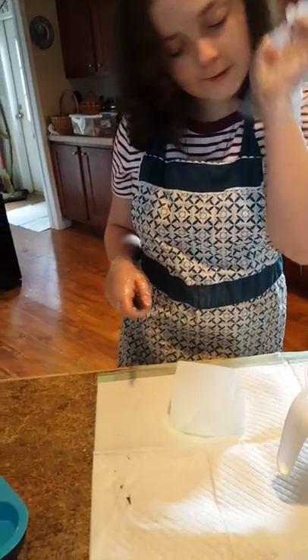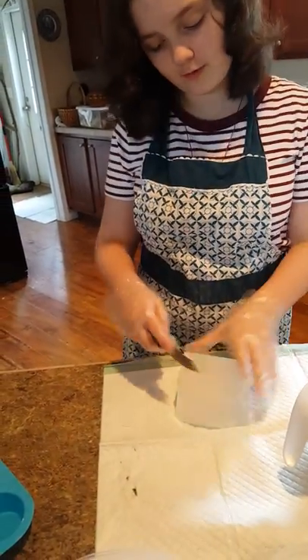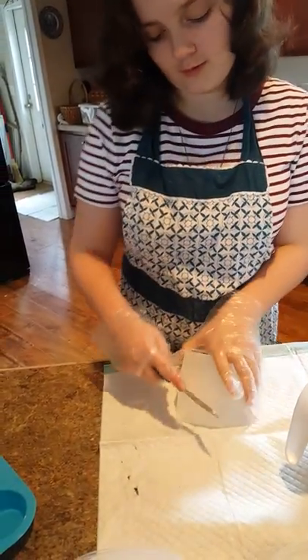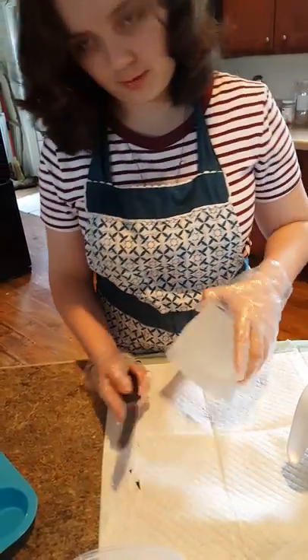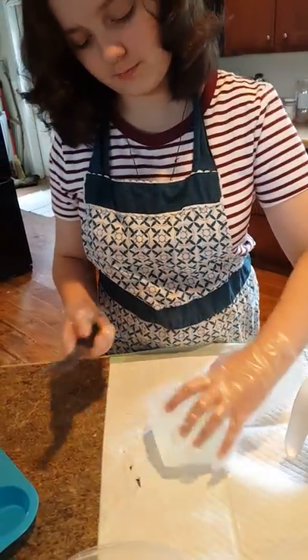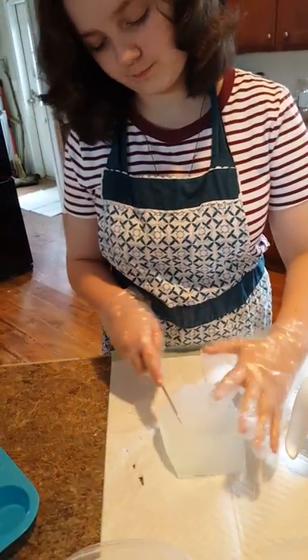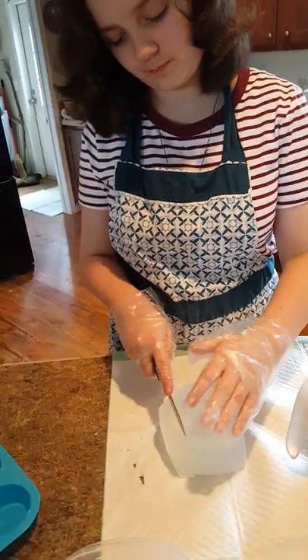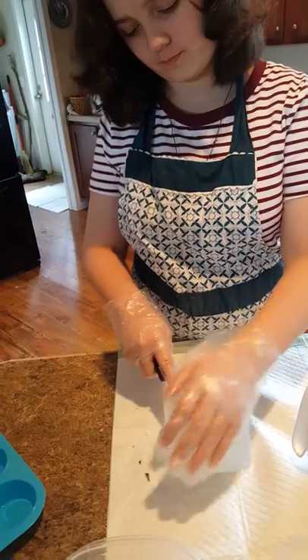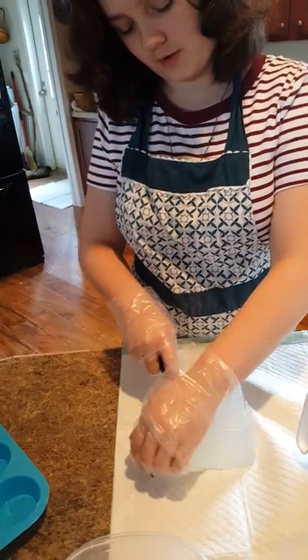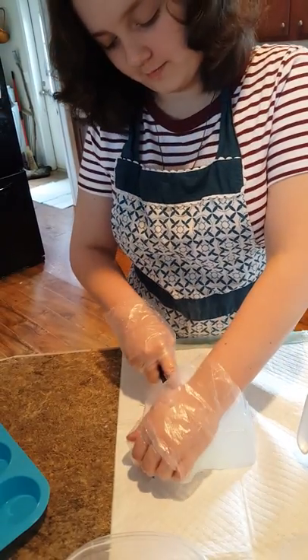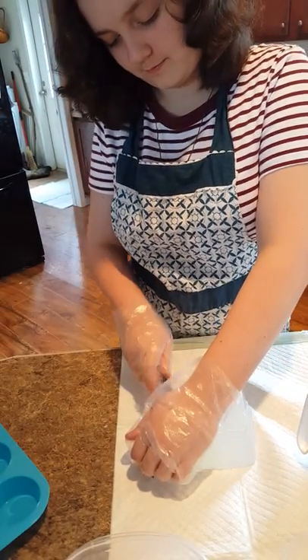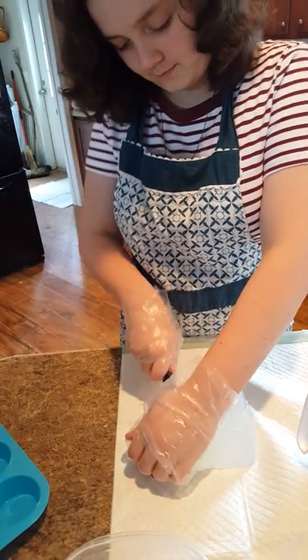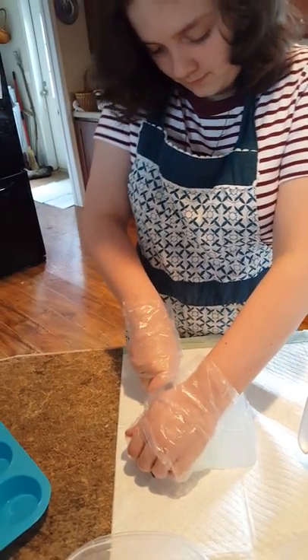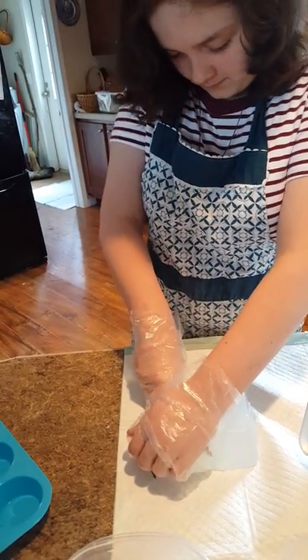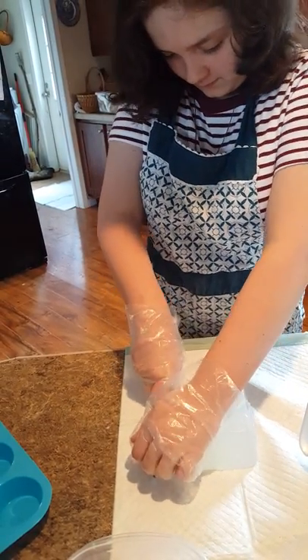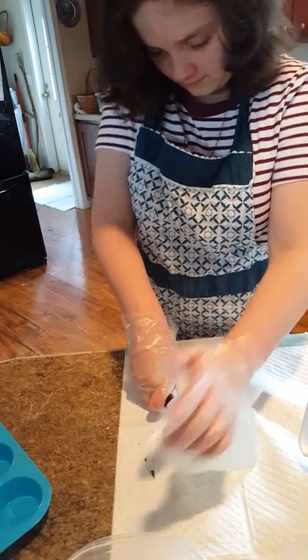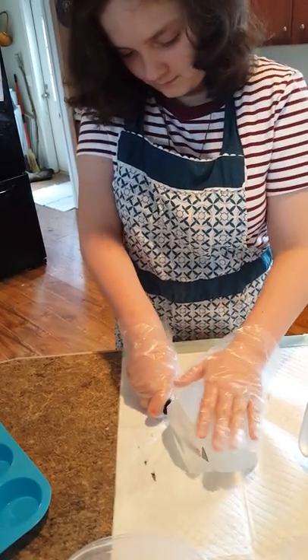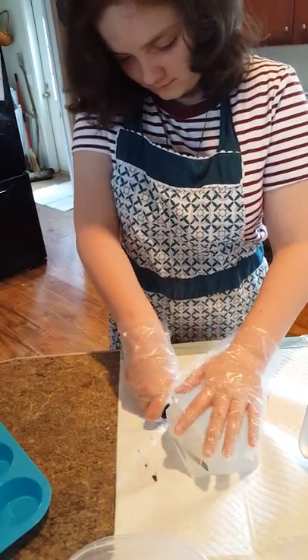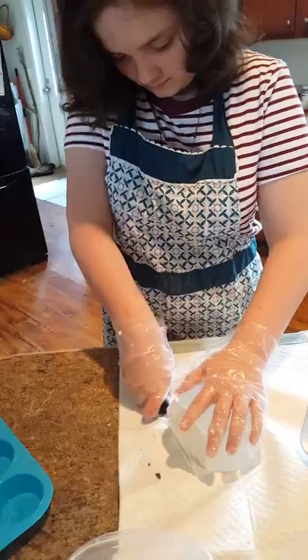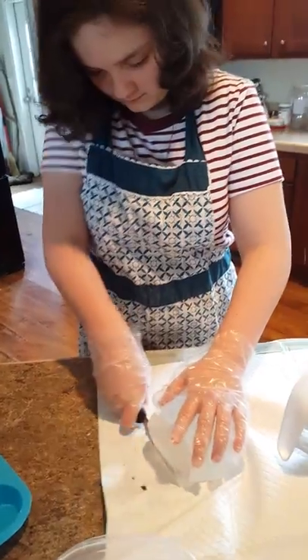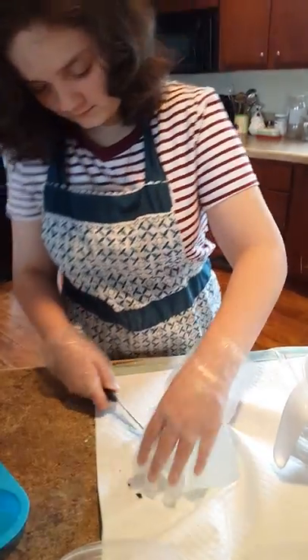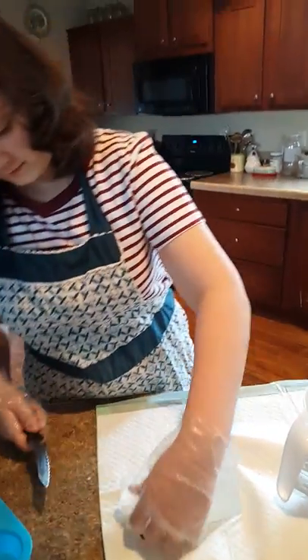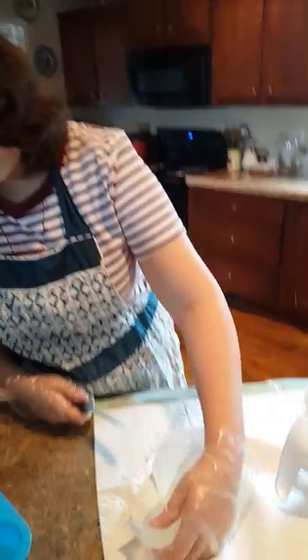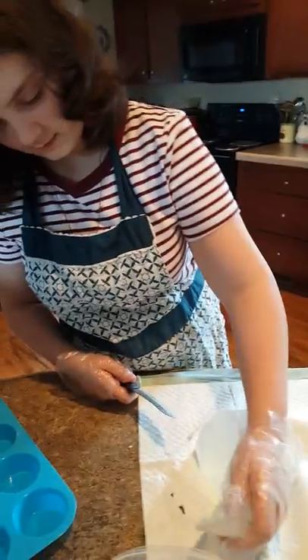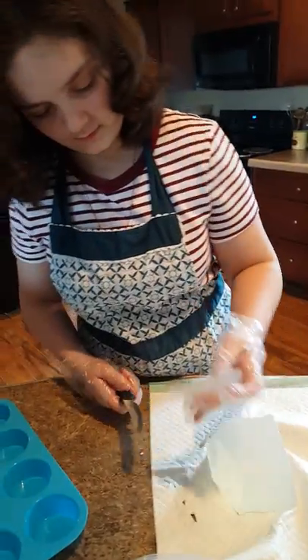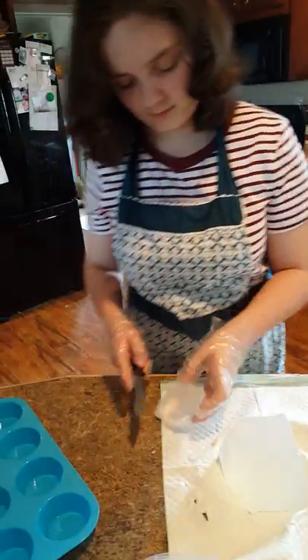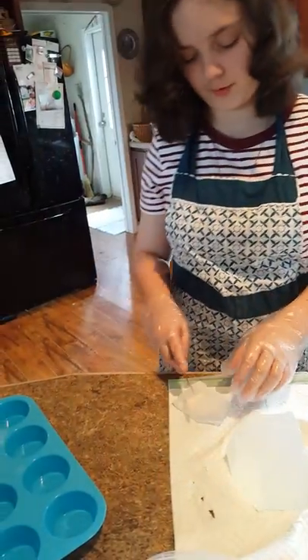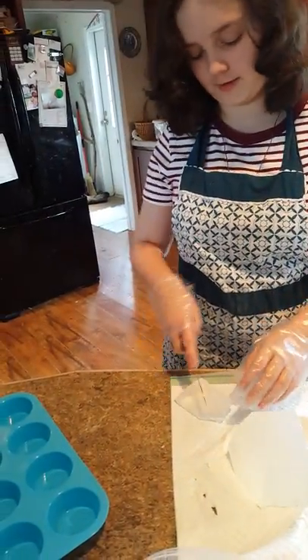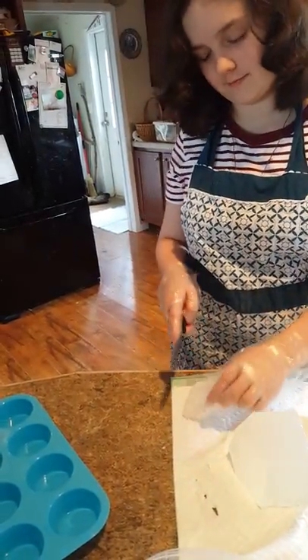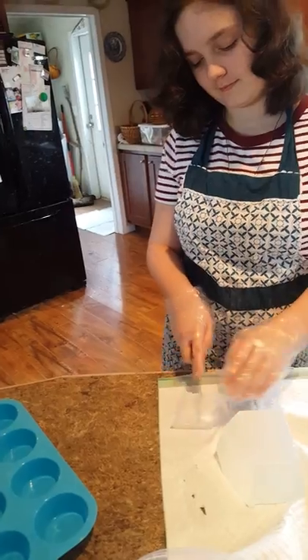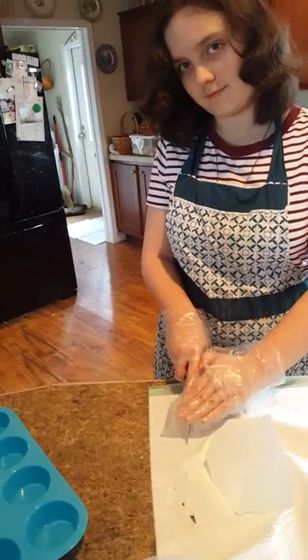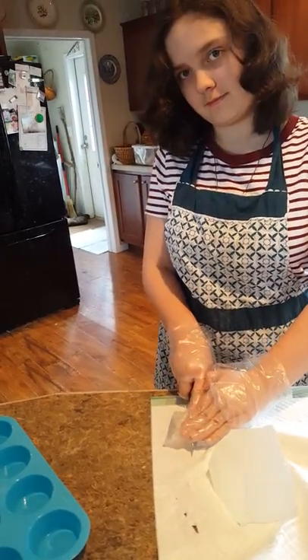Does it matter how much I put in here? We're going to use that whole block. We'll let her finish cutting that up and come back after it's melted.